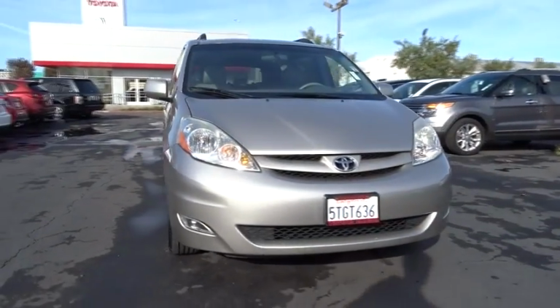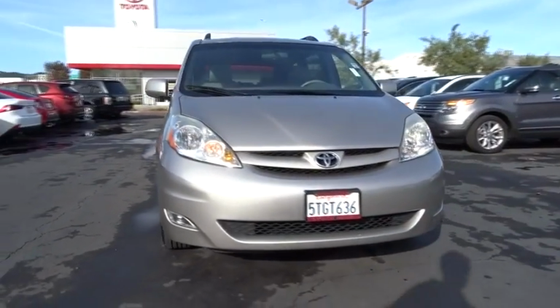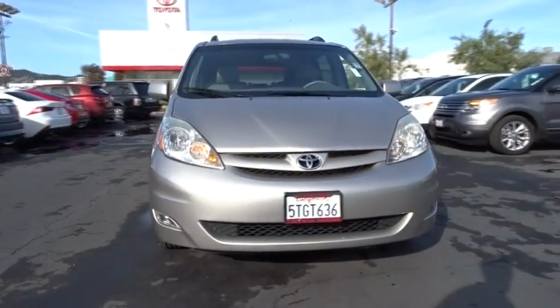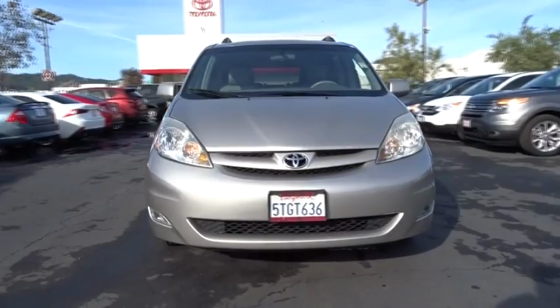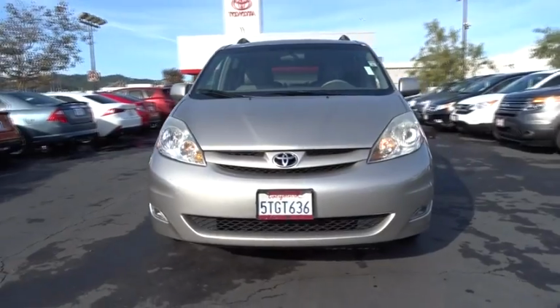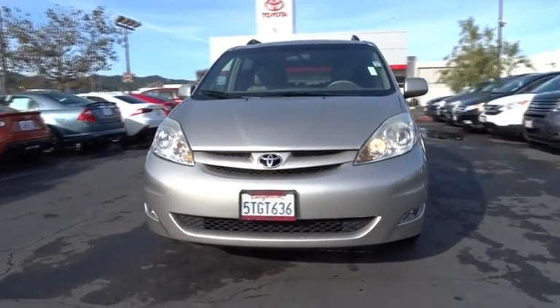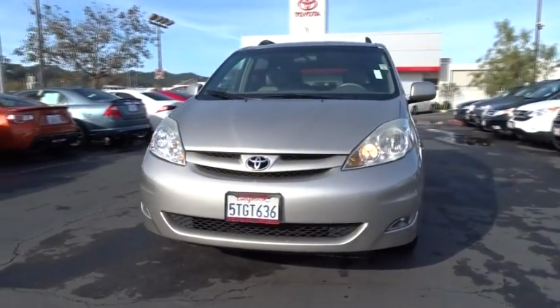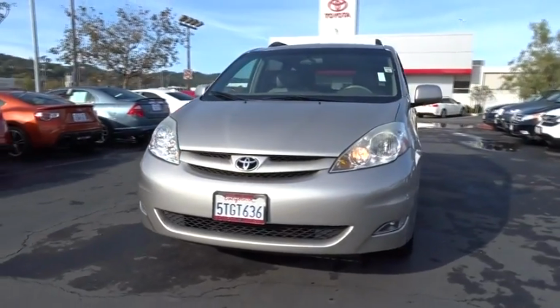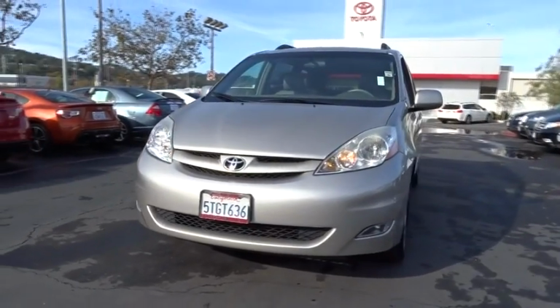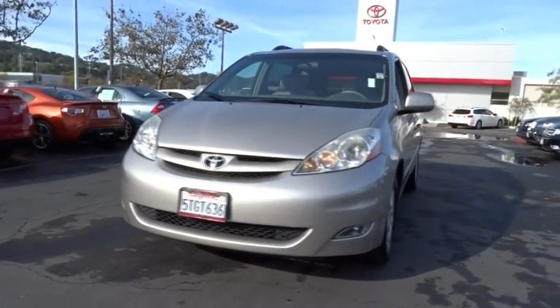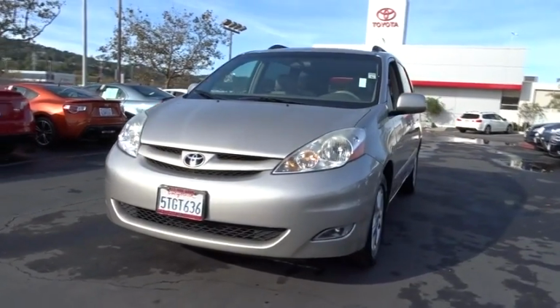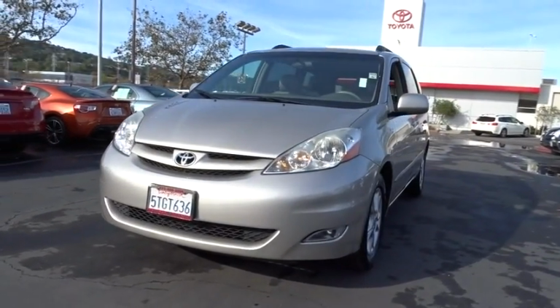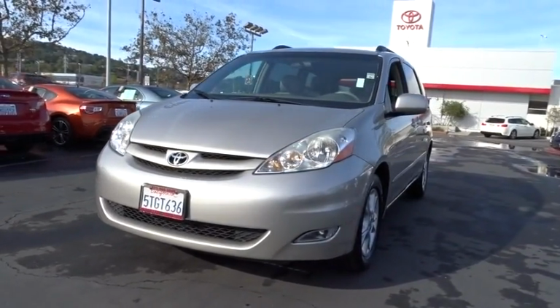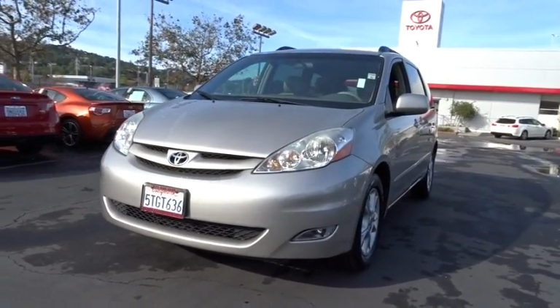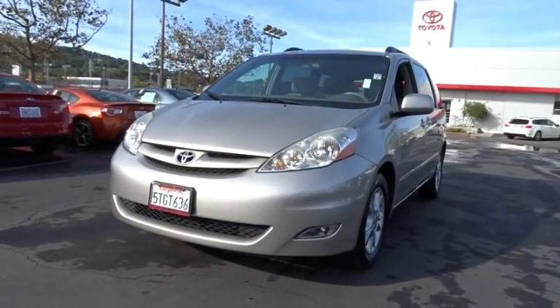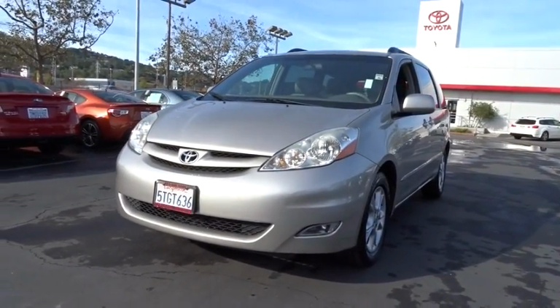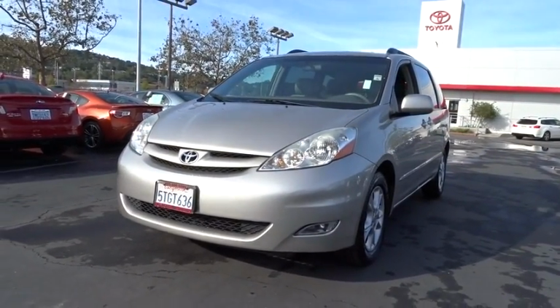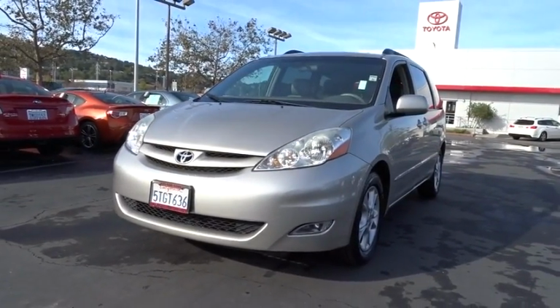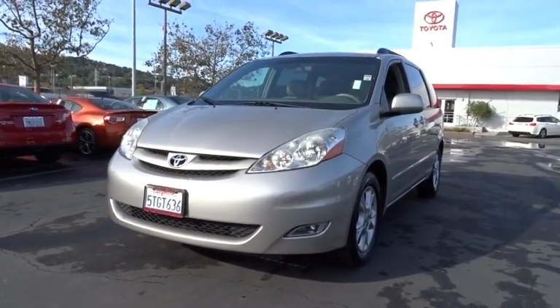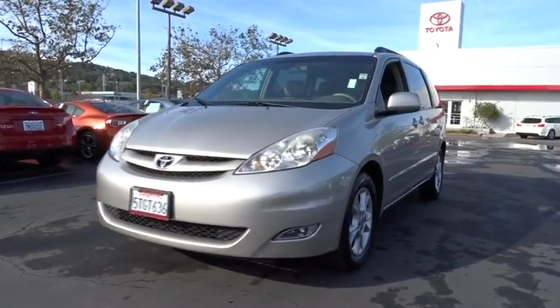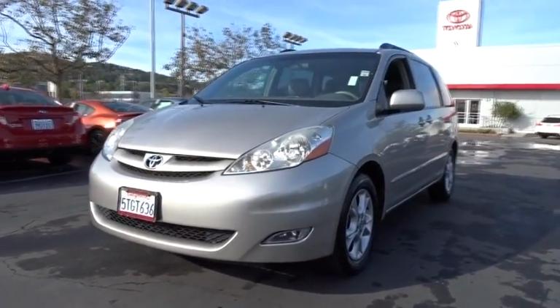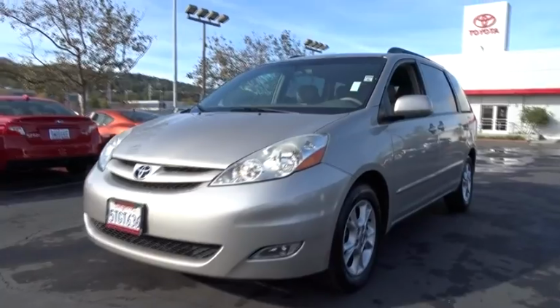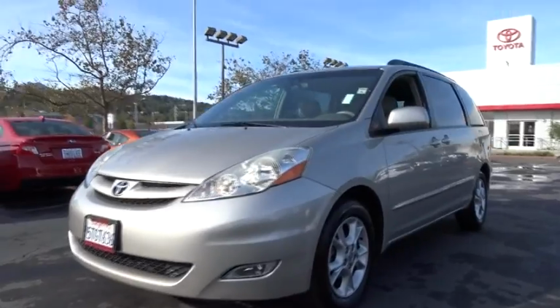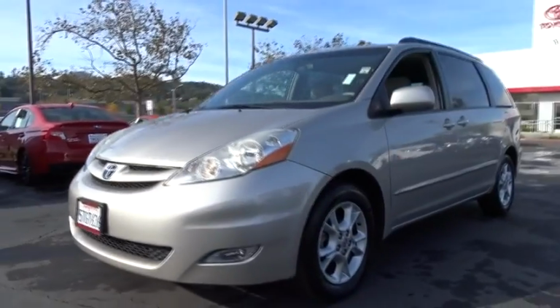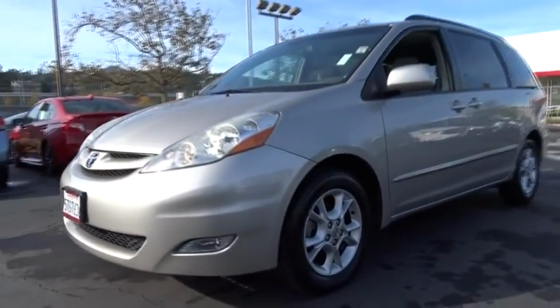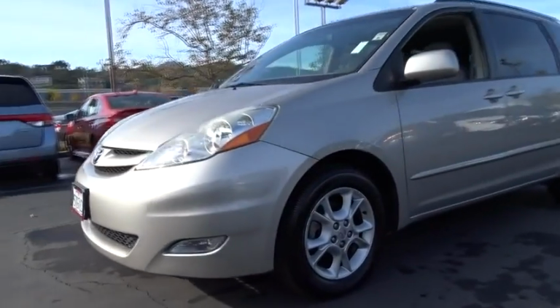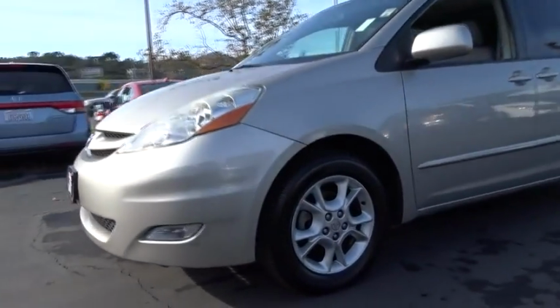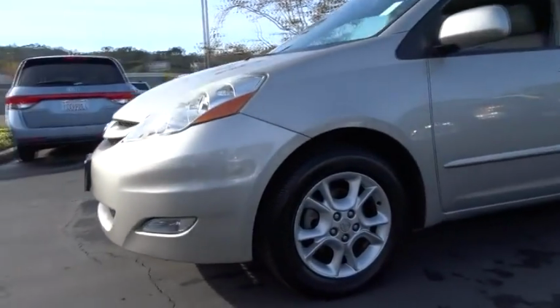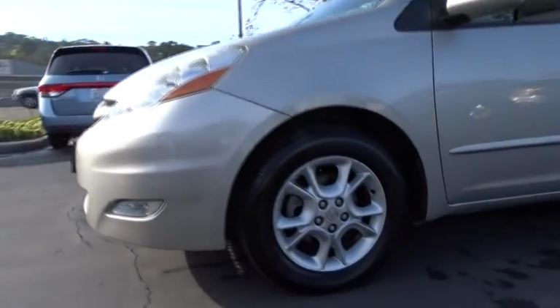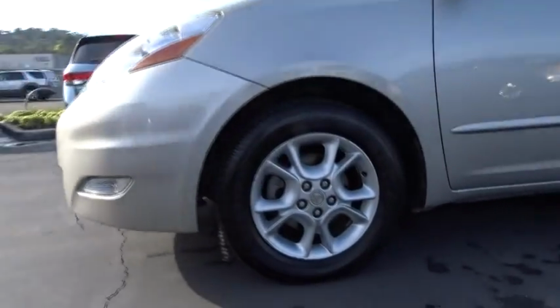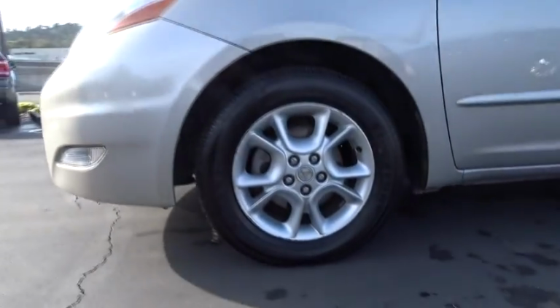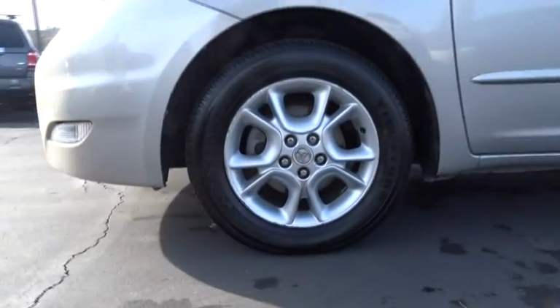This vehicle has less than 145,000 miles. Searching for a dependable vehicle that looks great too? You found it, so stop in today.